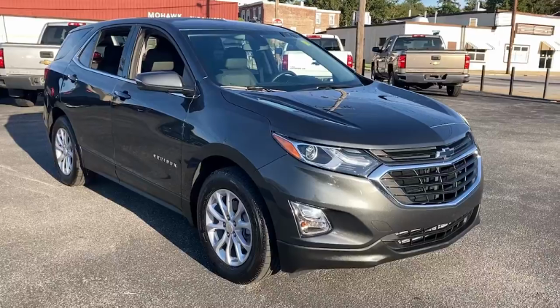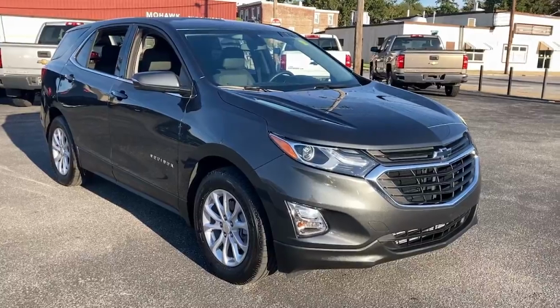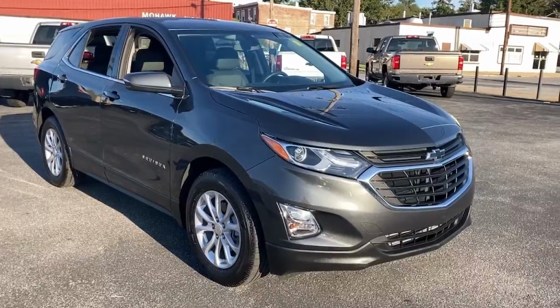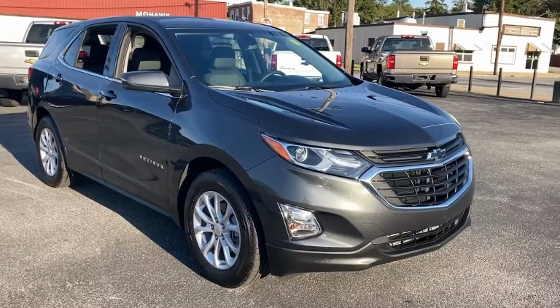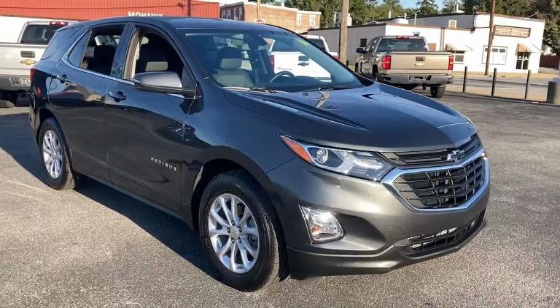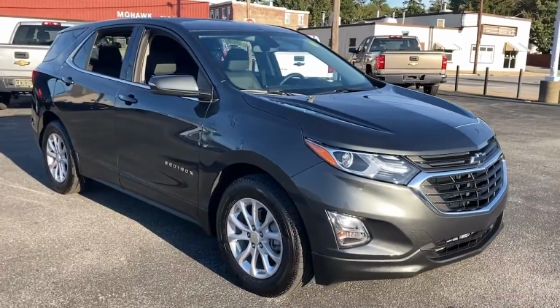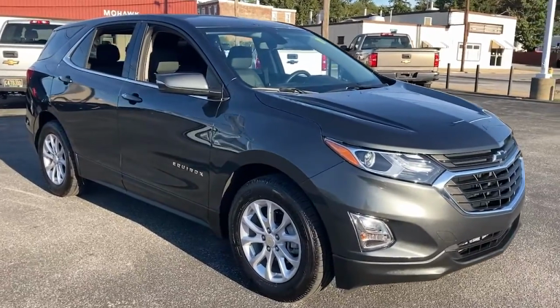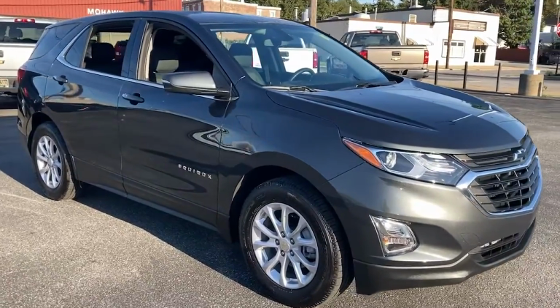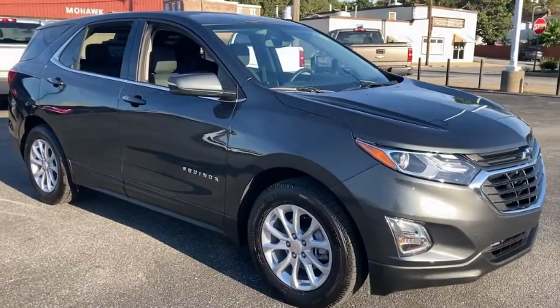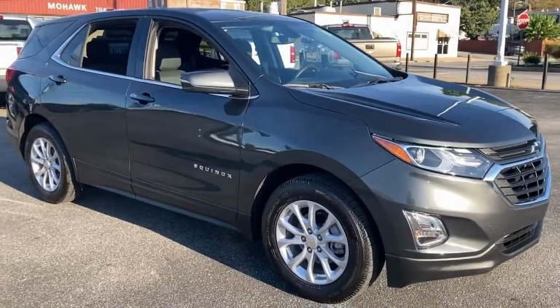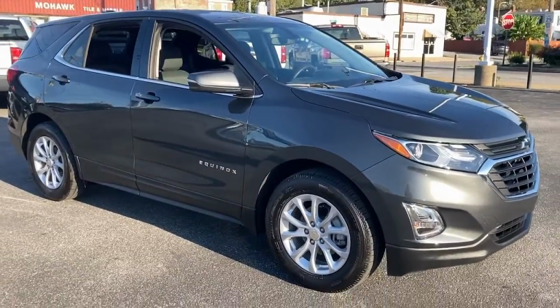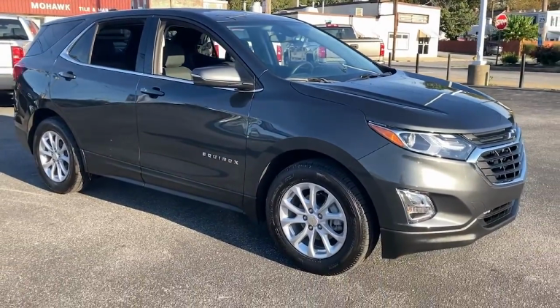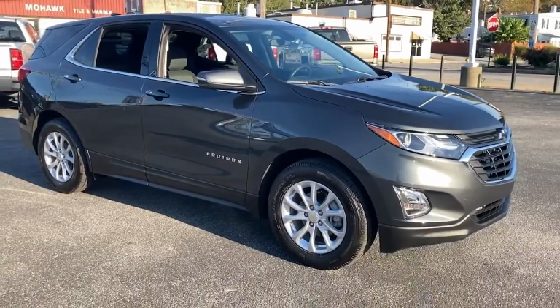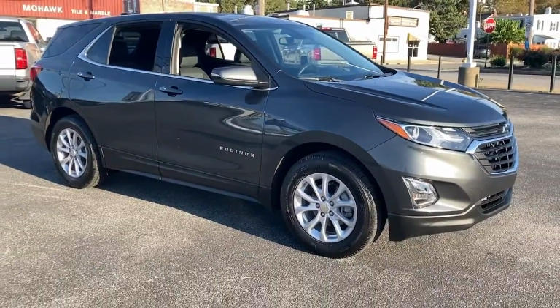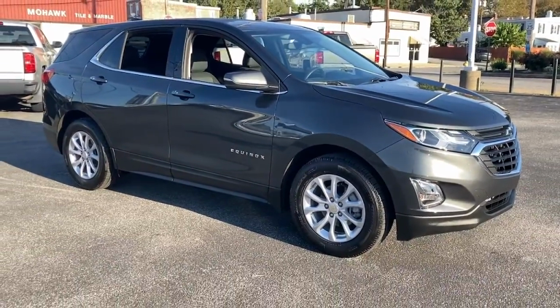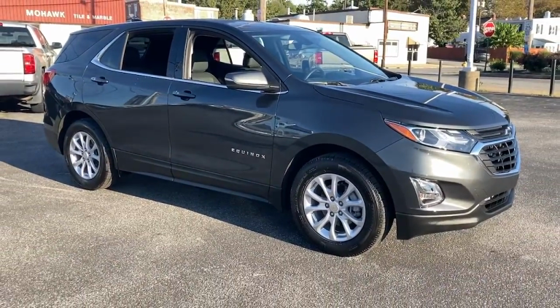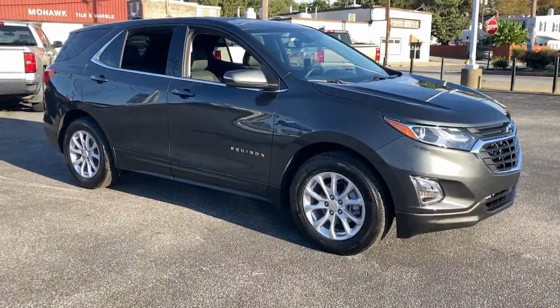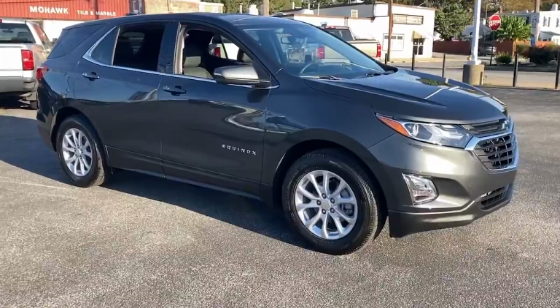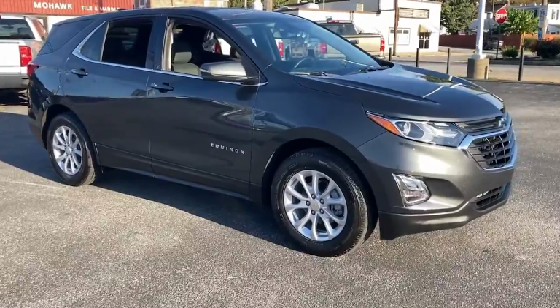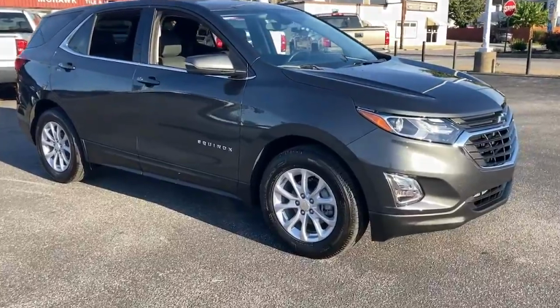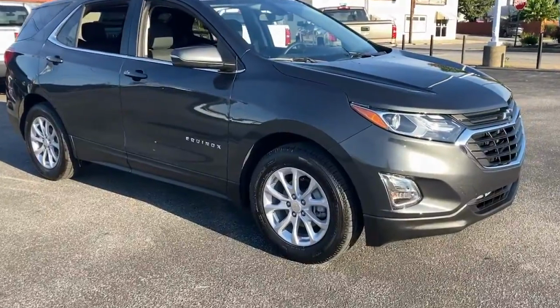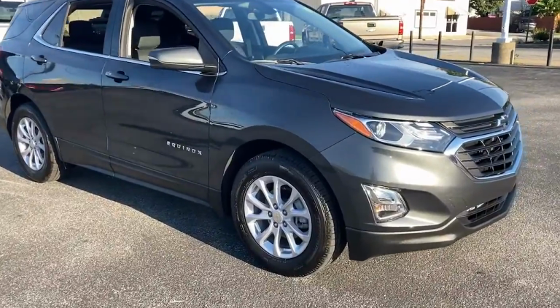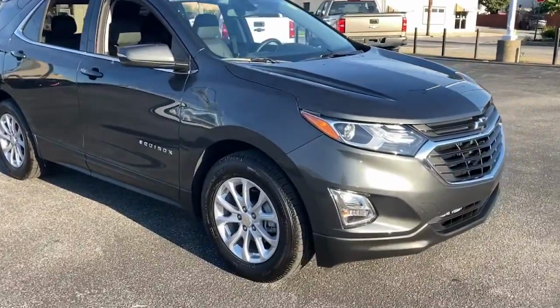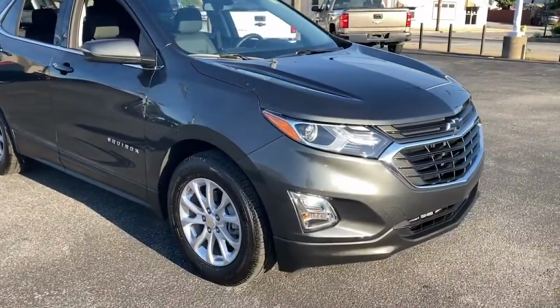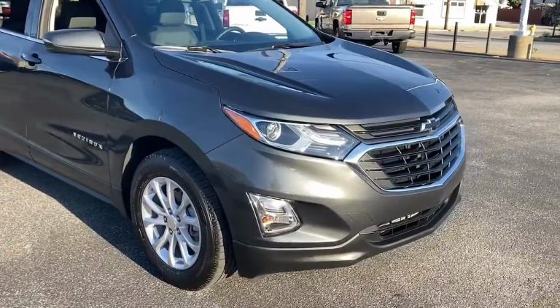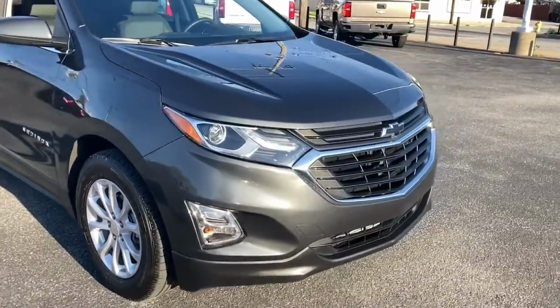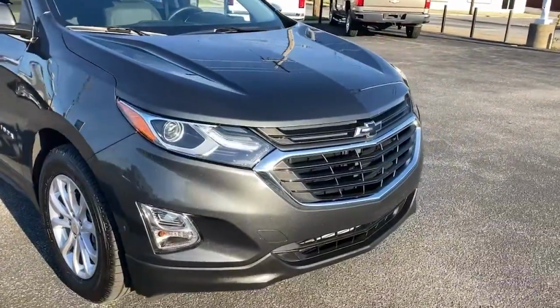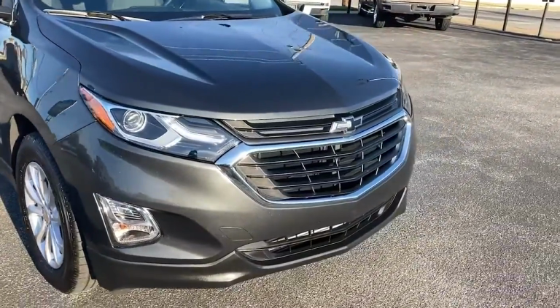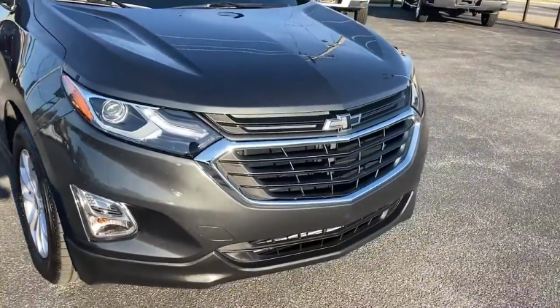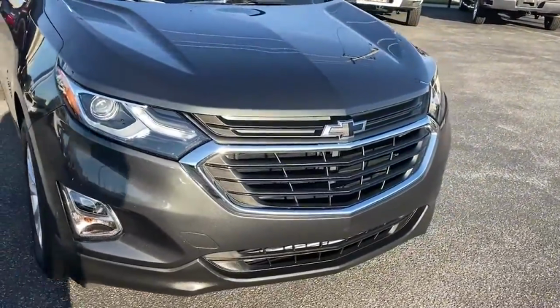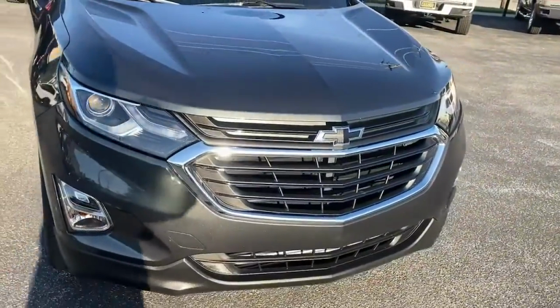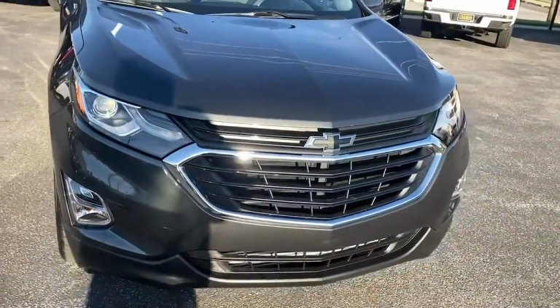You'll have love at first sight with the 2019 Chevrolet Equinox. This vehicle is an outstanding buy with fewer than 10,000 miles on the odometer.